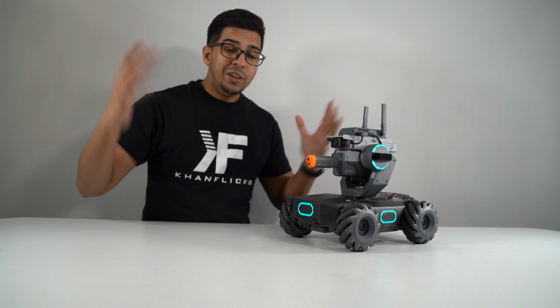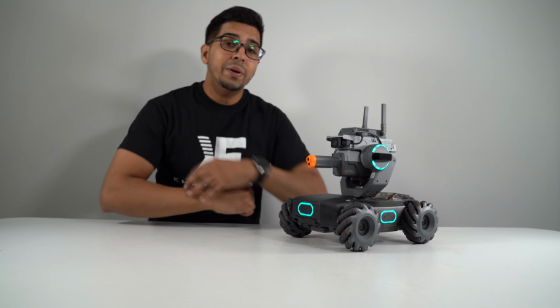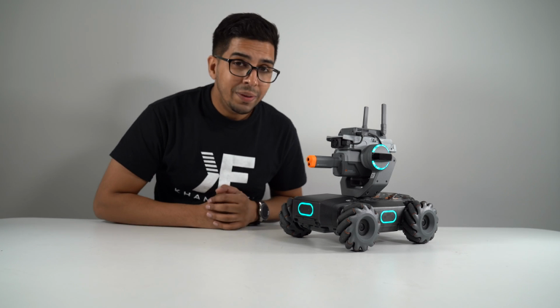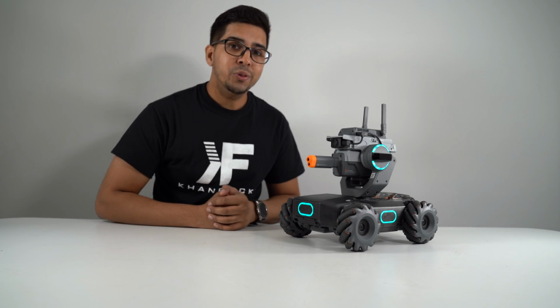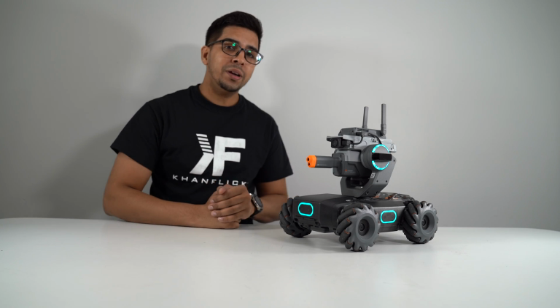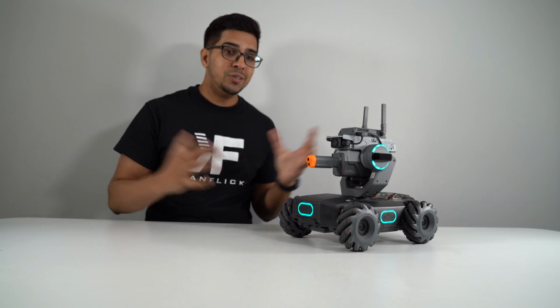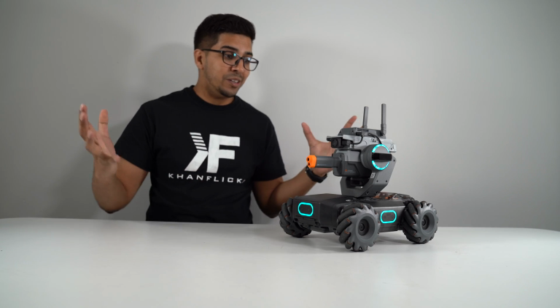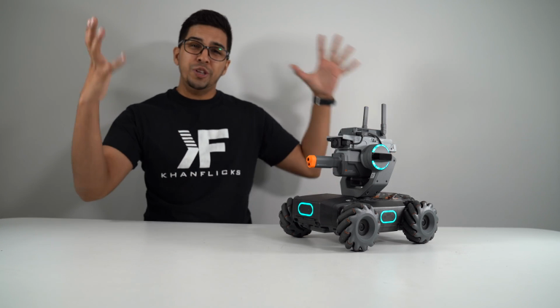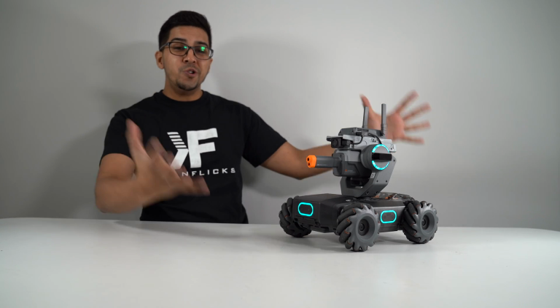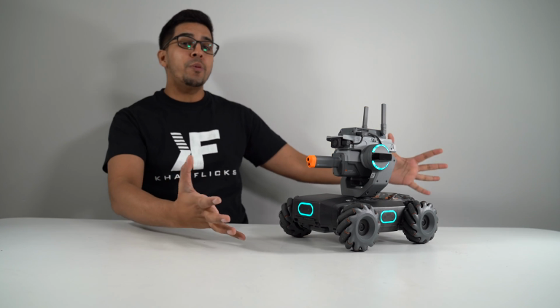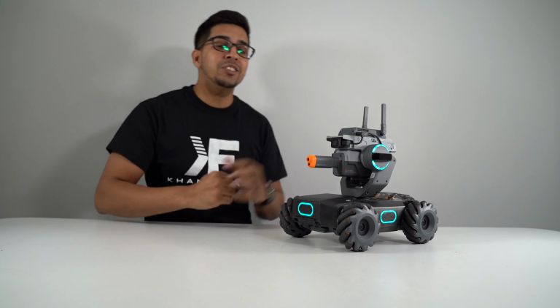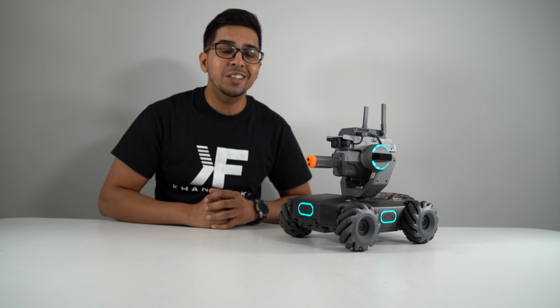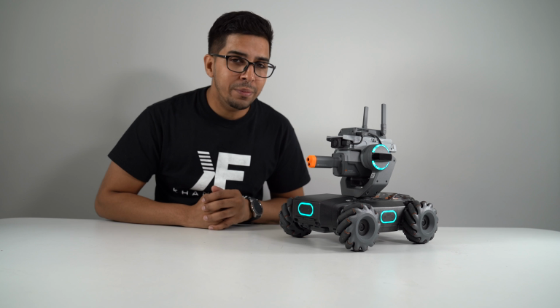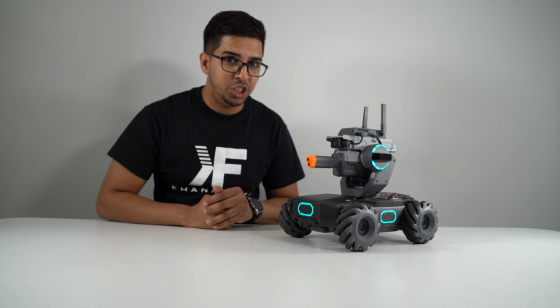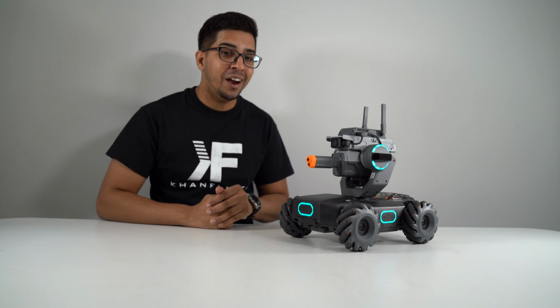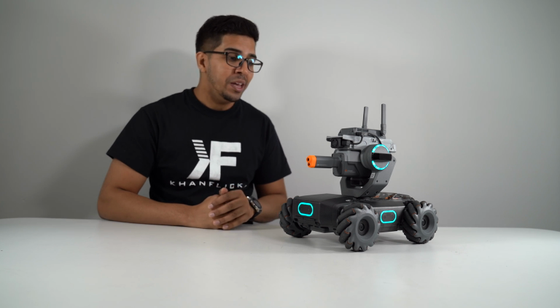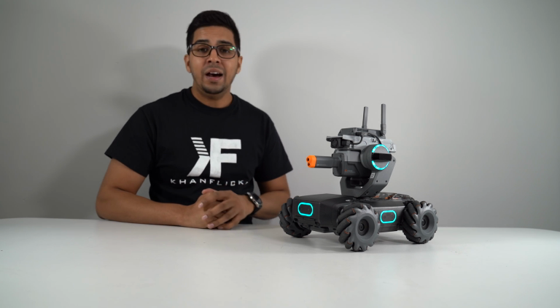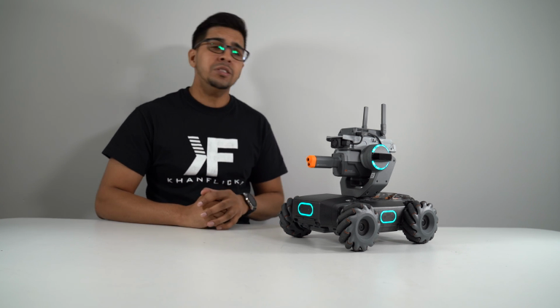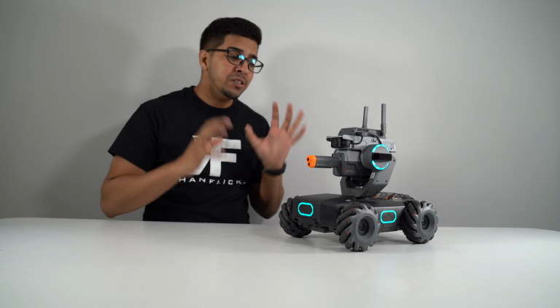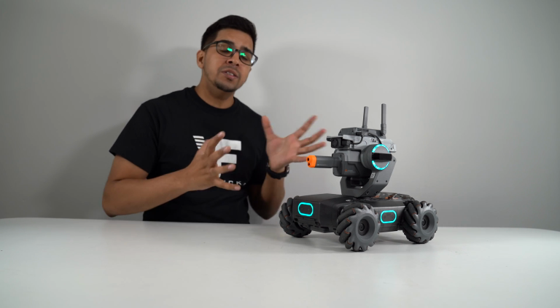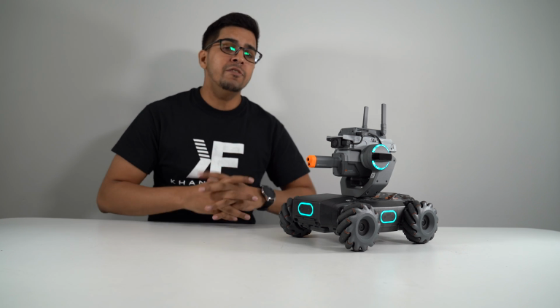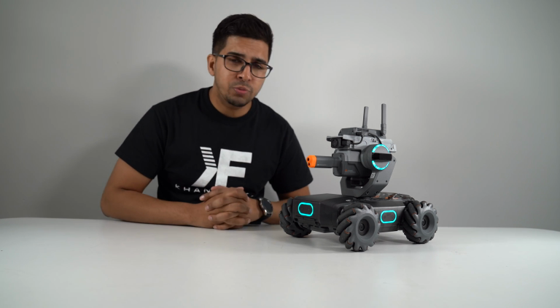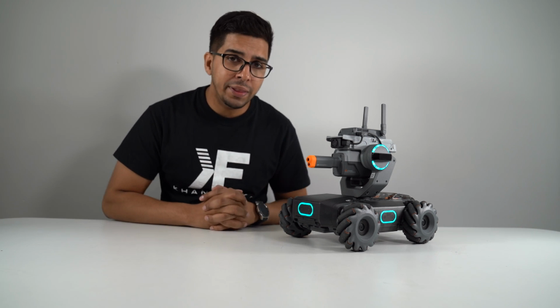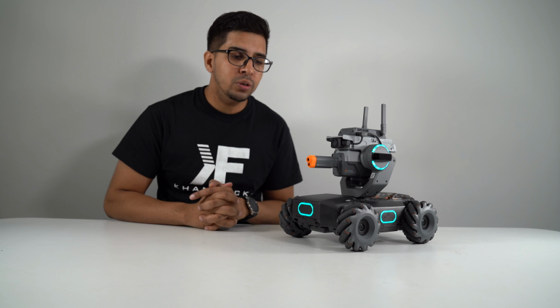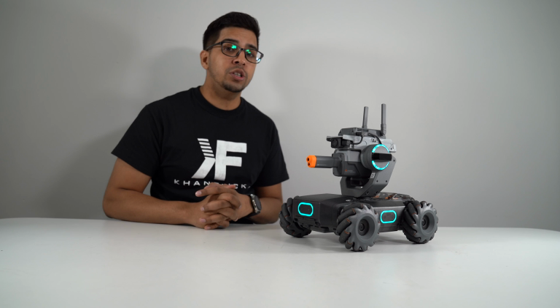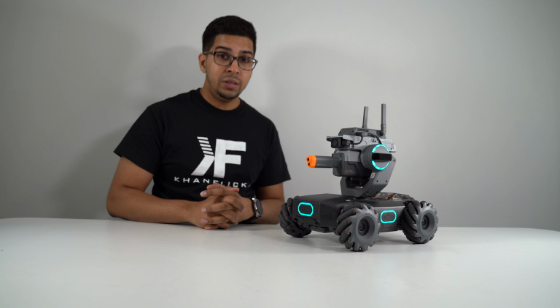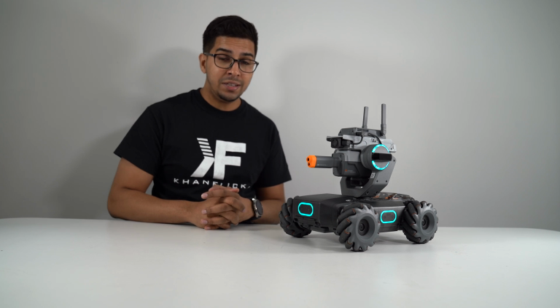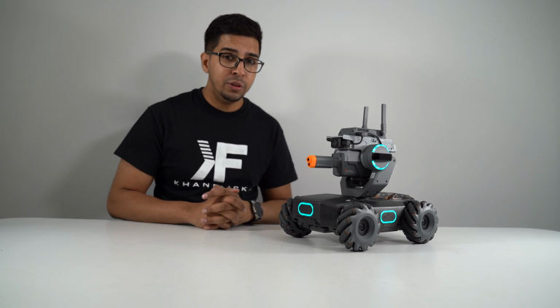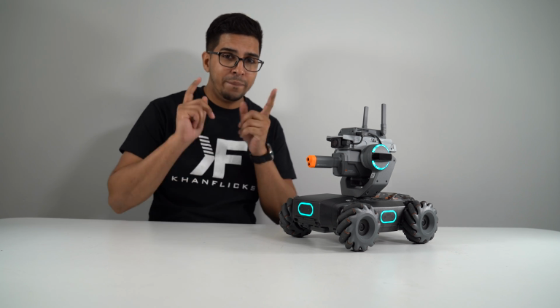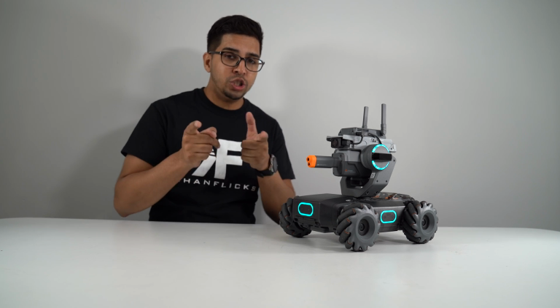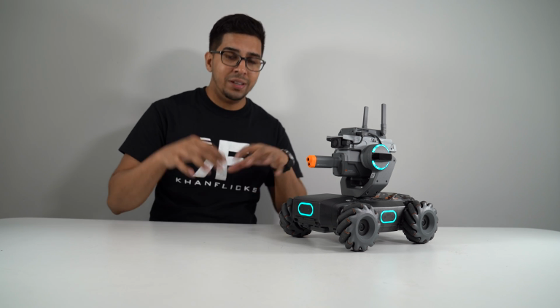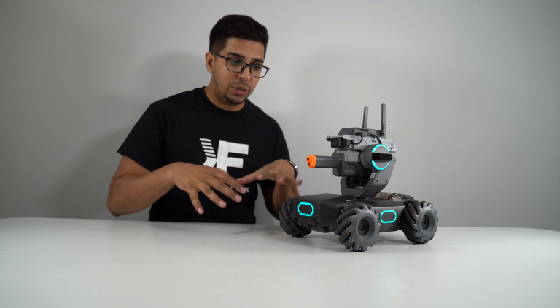What's up everybody? Welcome back to an all new episode of Conflicts. Today I'm excited to show you the all new Robo Master S1 by DJI. This was courtesy of Mike's Robot Lab, so if you want to check out his link, be sure to check it out in the description.